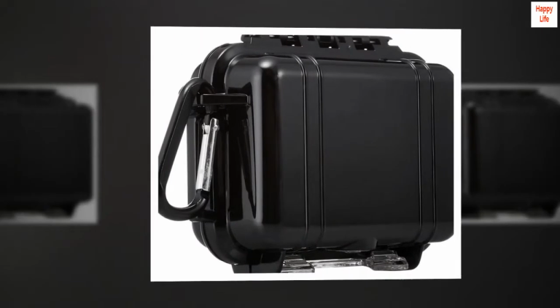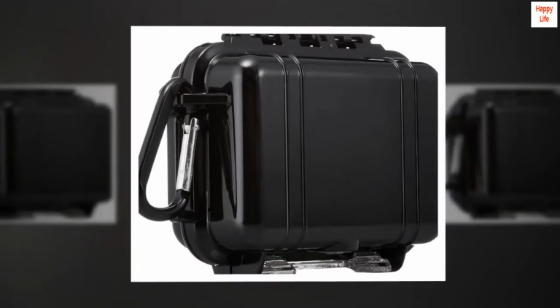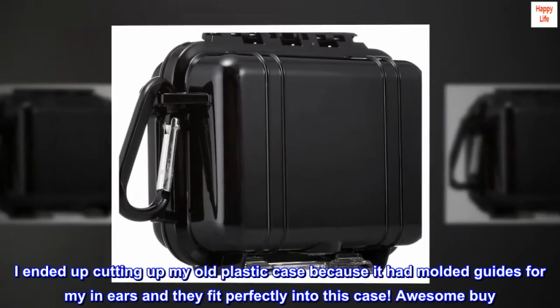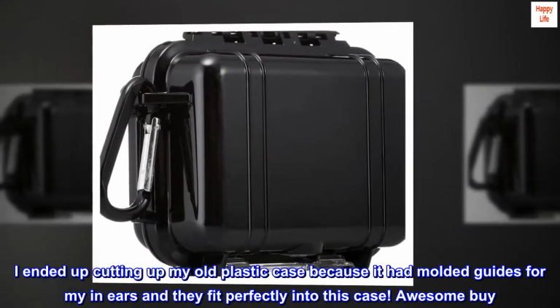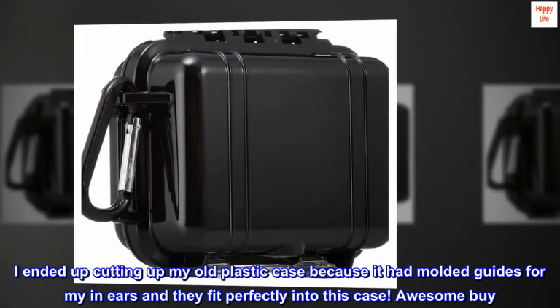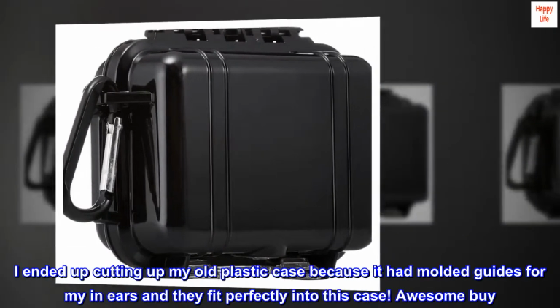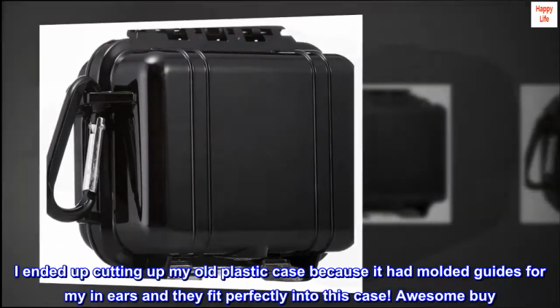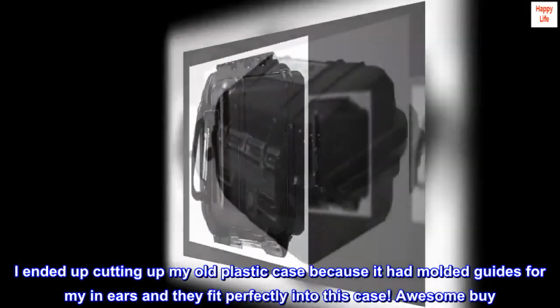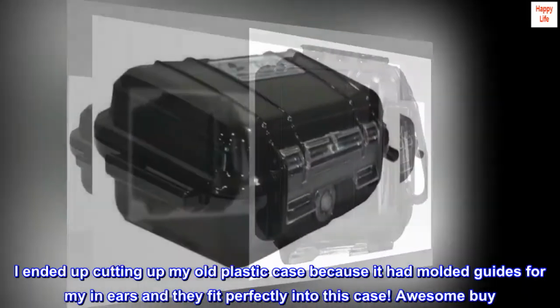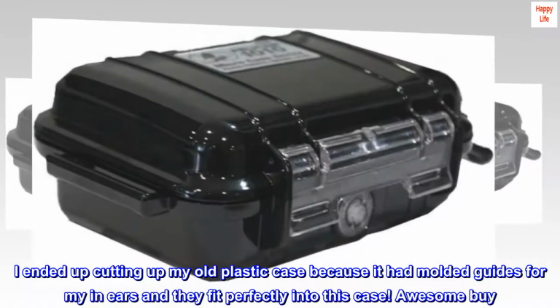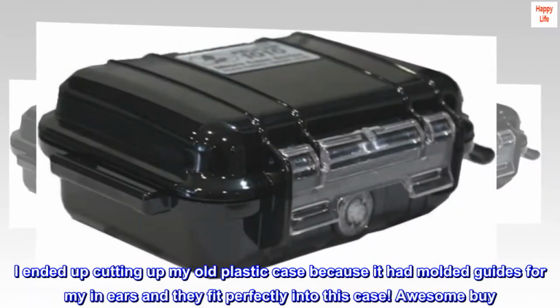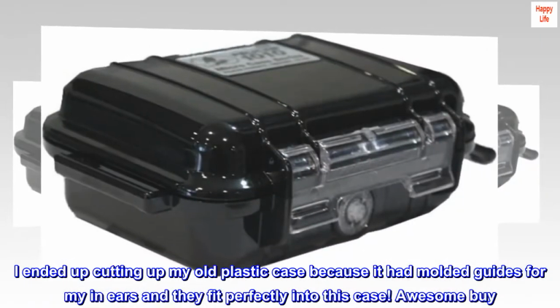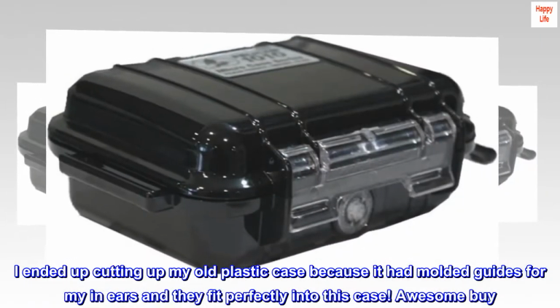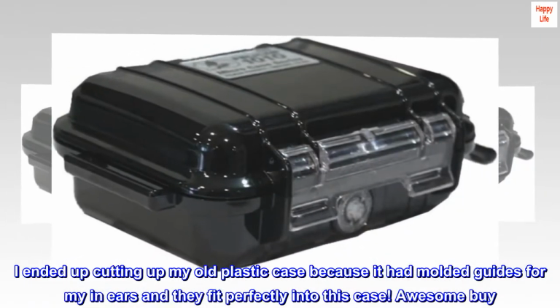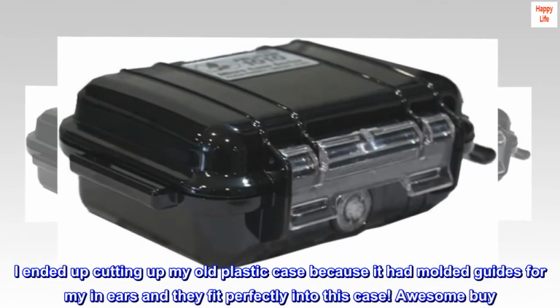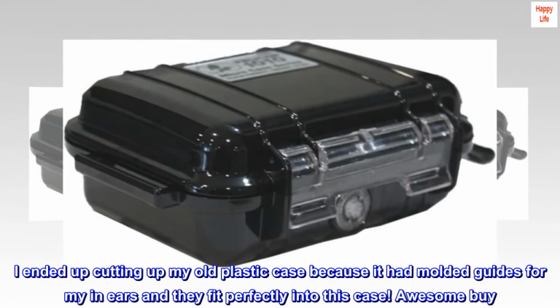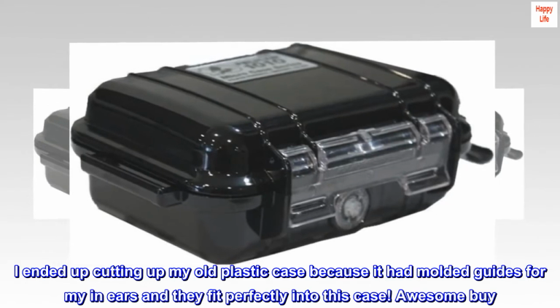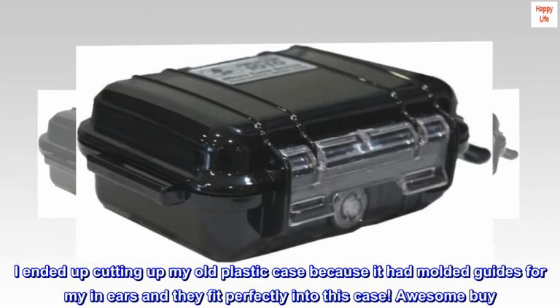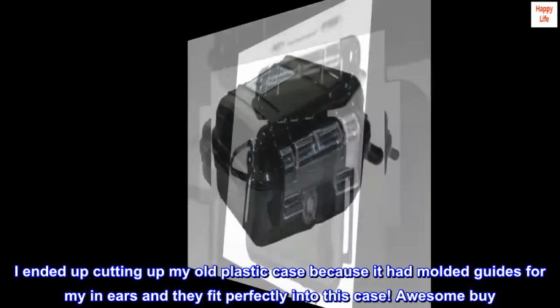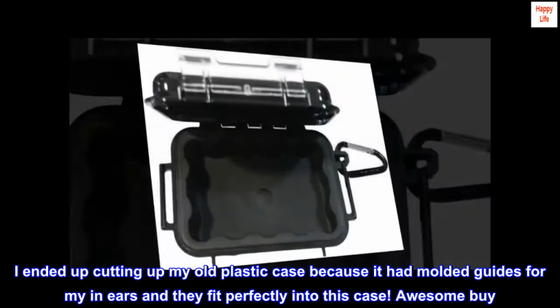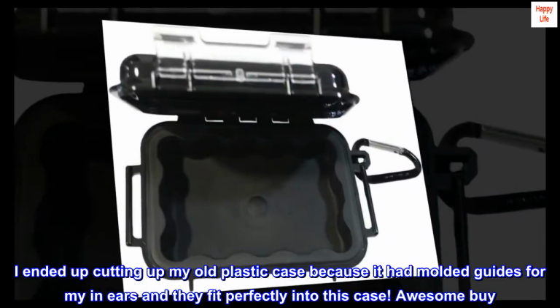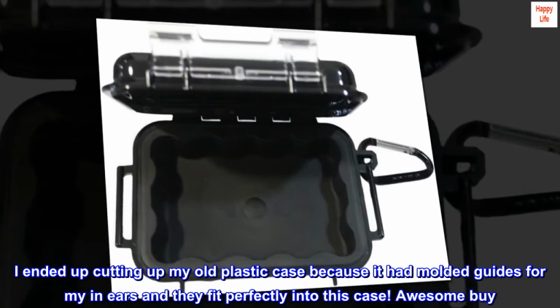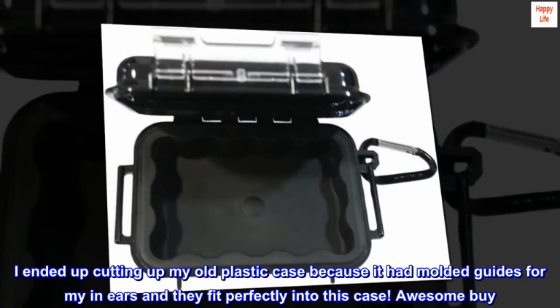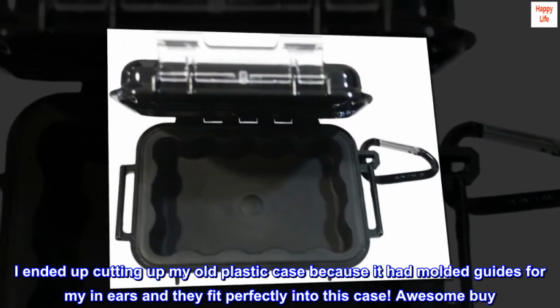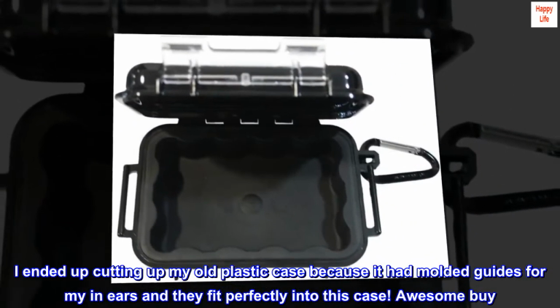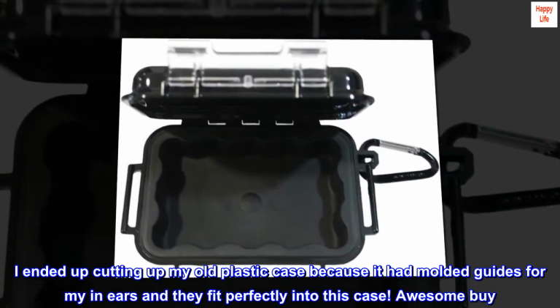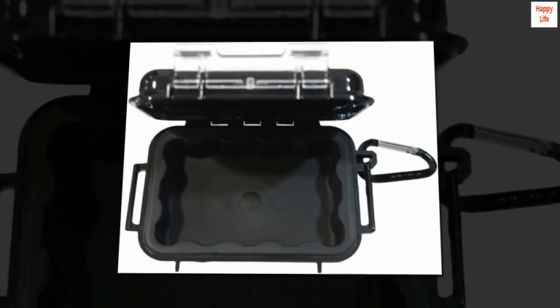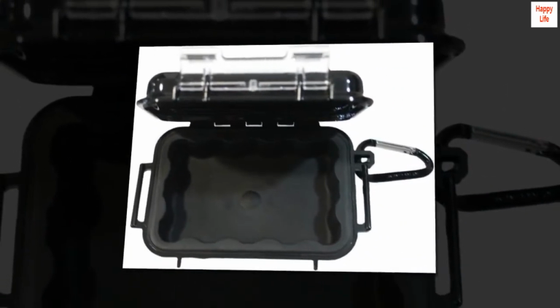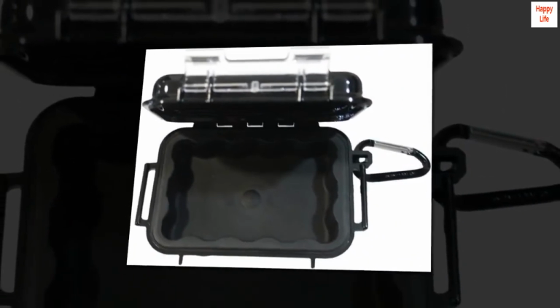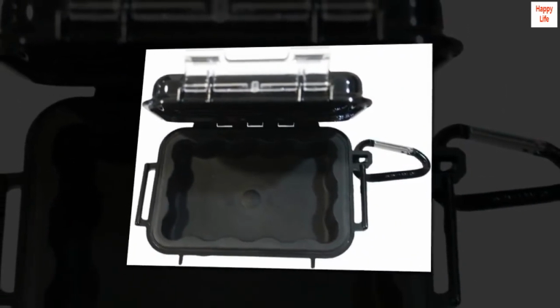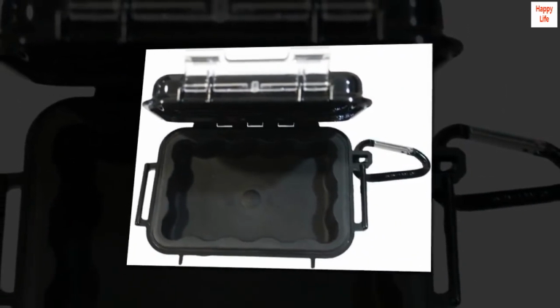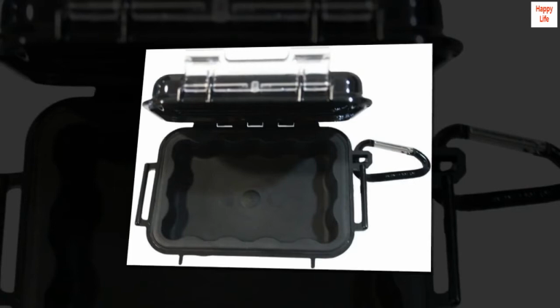I ended up cutting up my old plastic case because it had molded guides for my in-ears and they fit perfectly into this case. Awesome buy. Get it and see for yourself.